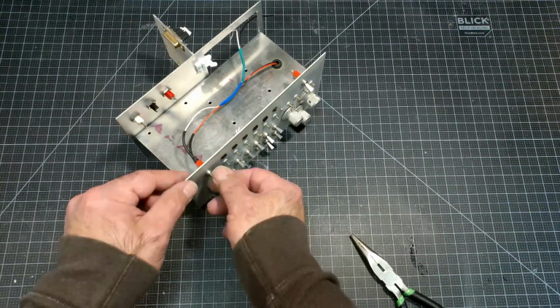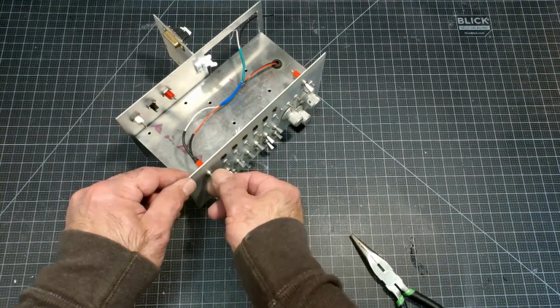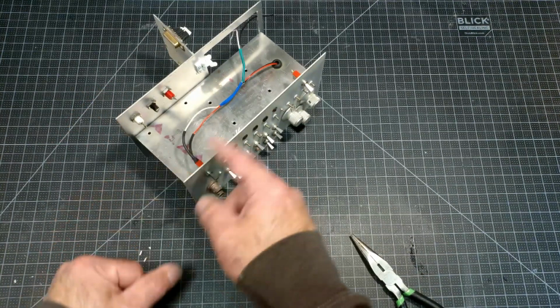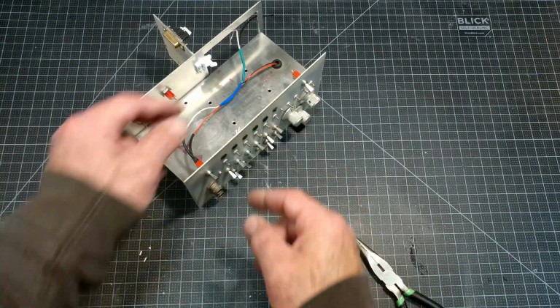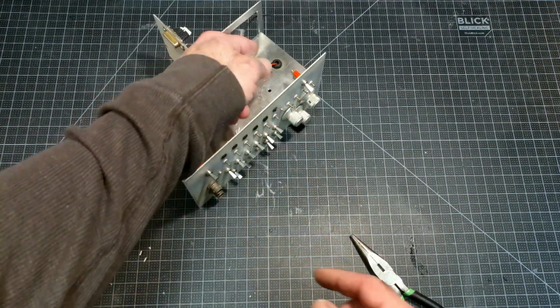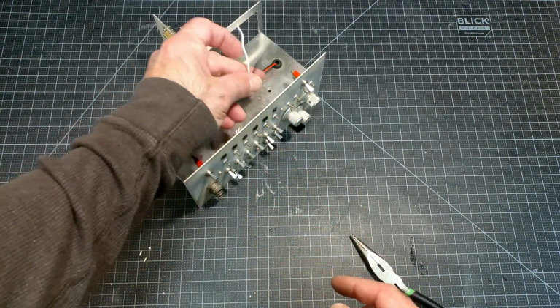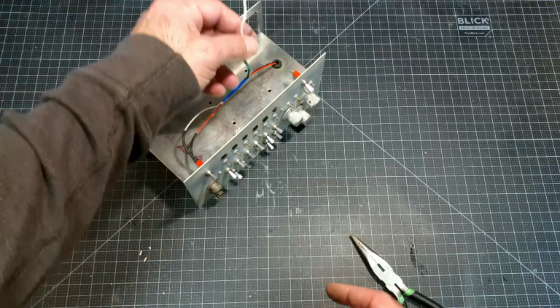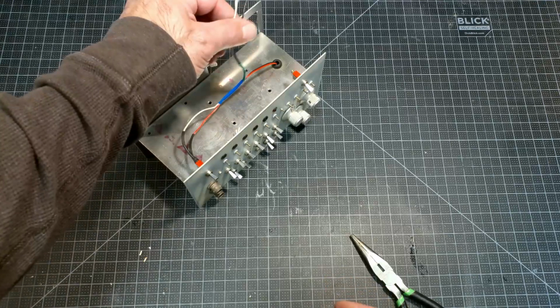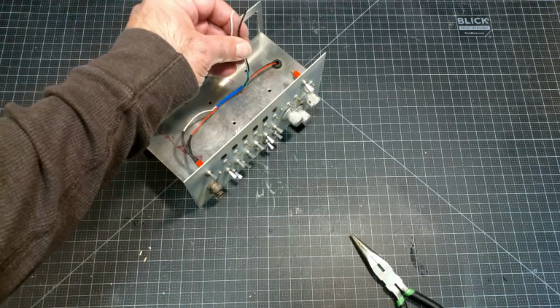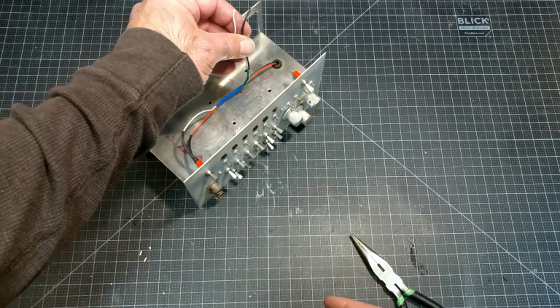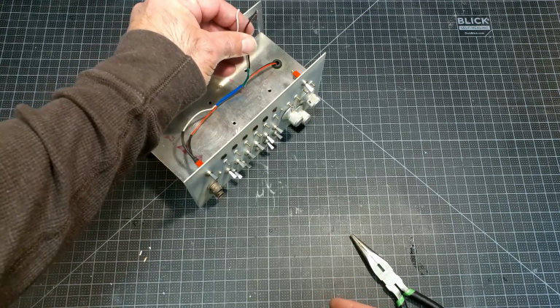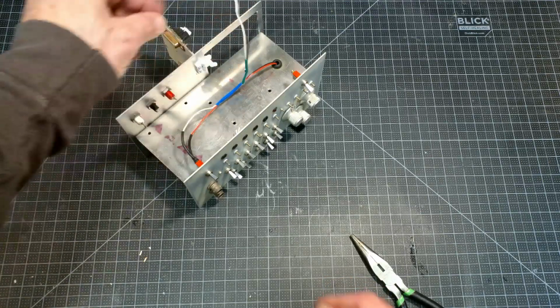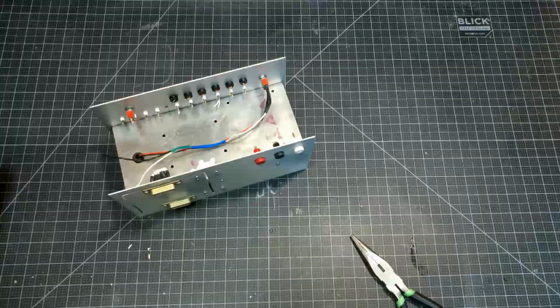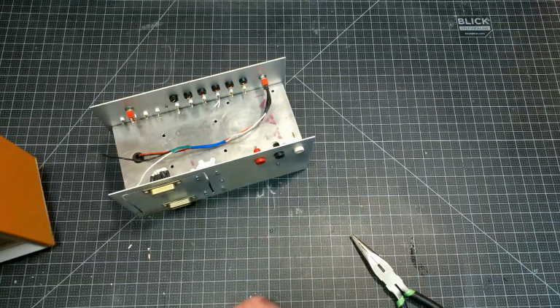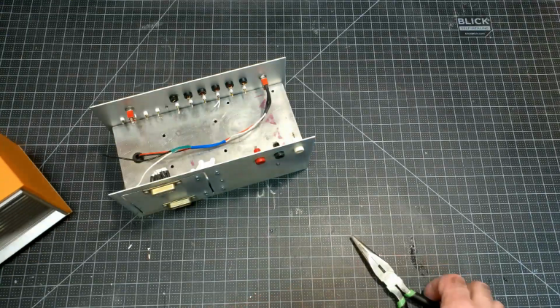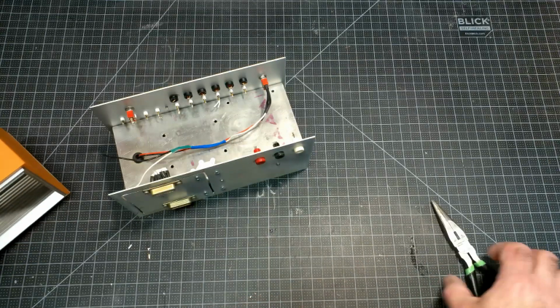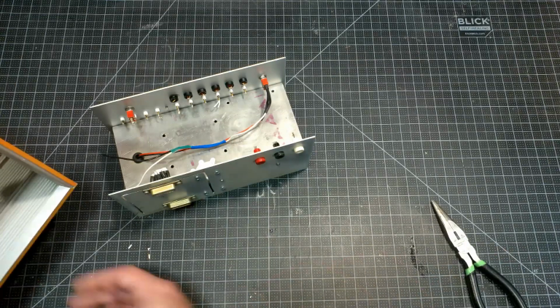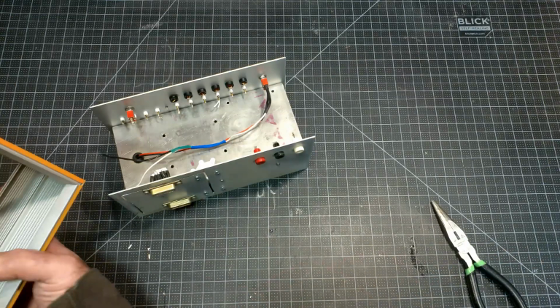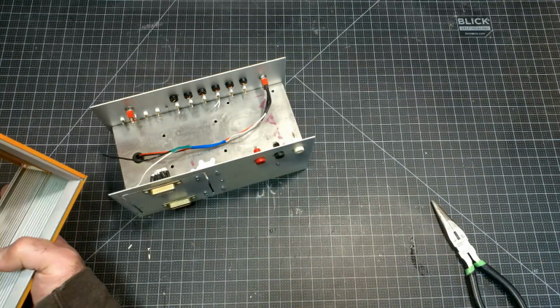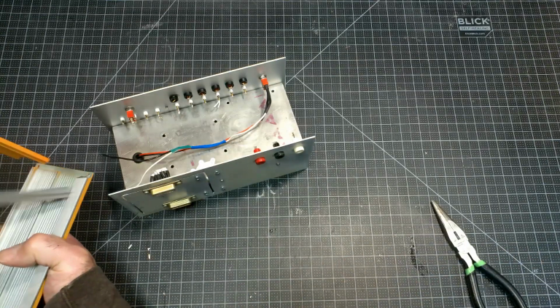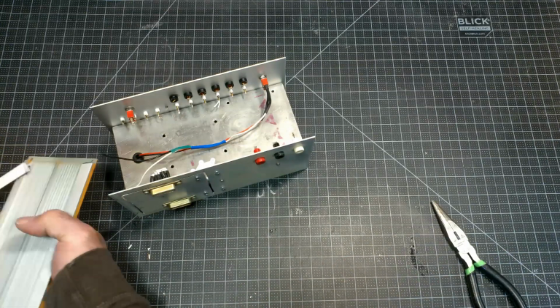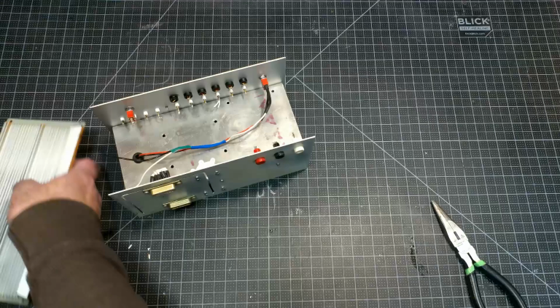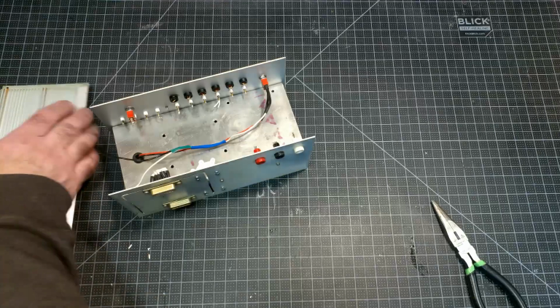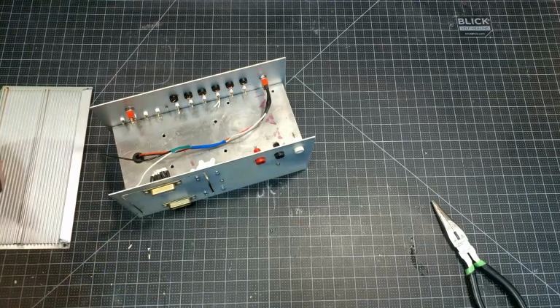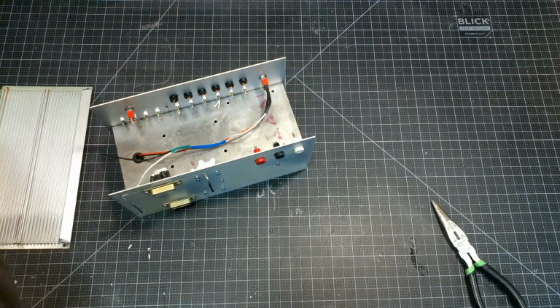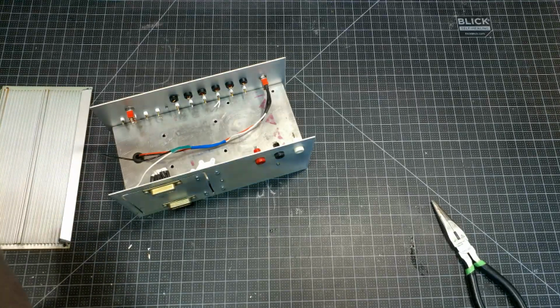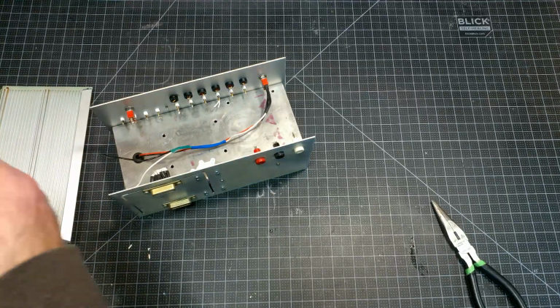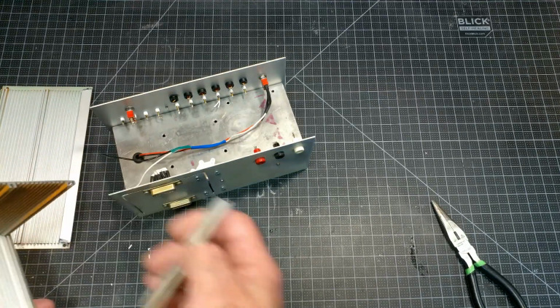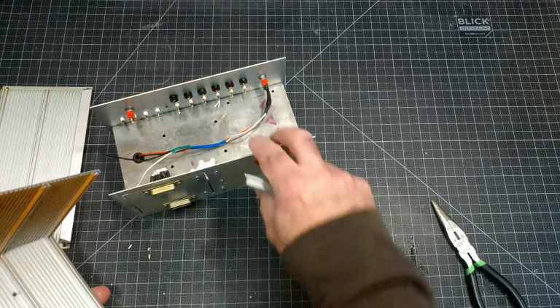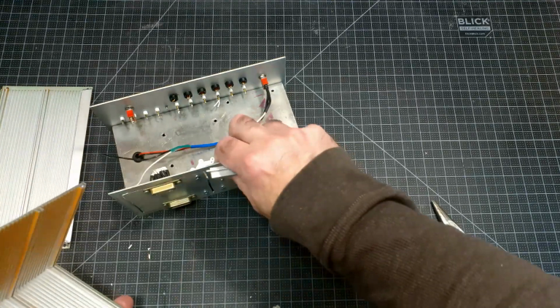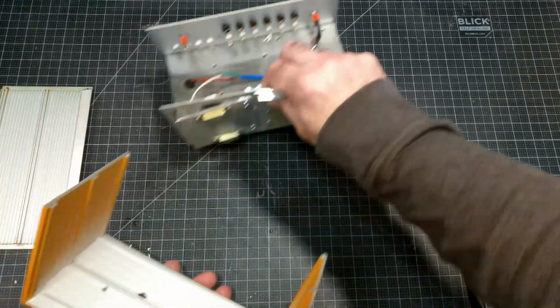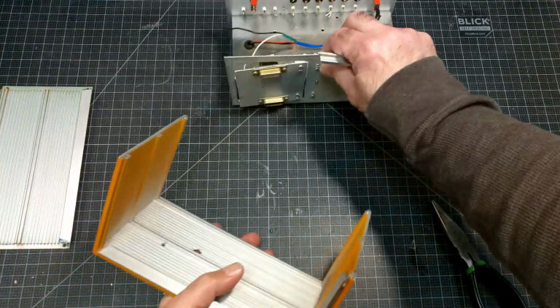In the last video, you may have noticed that I actually installed even more electronics, and all of those bits and pieces — the sound system and the maestro — all went into the upper section of this box.